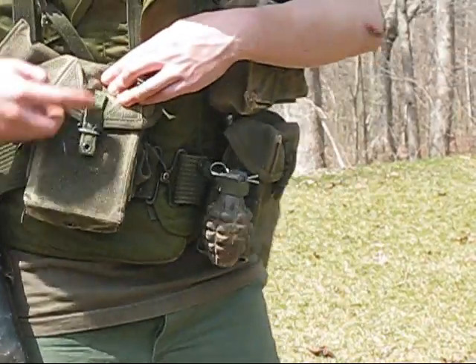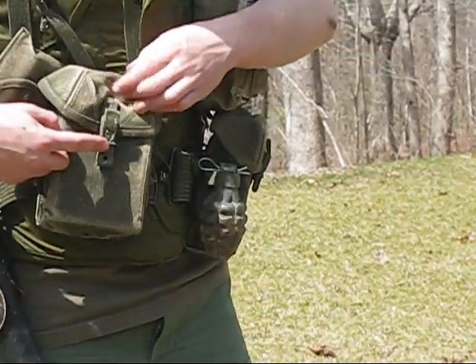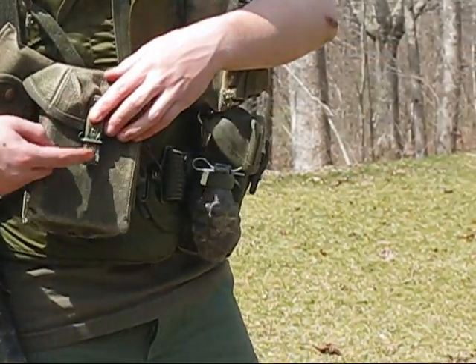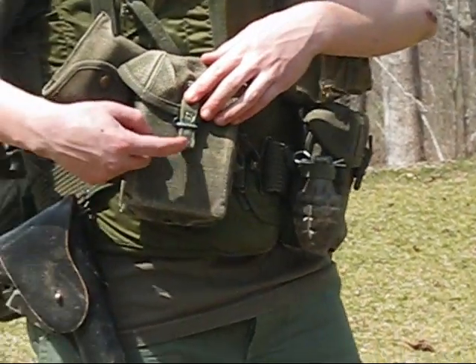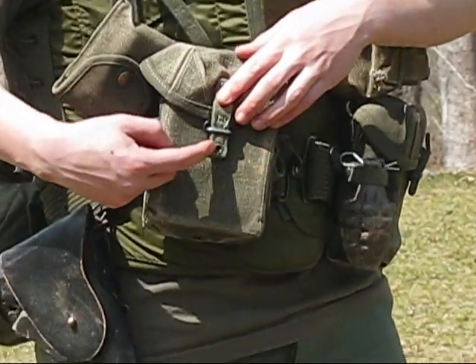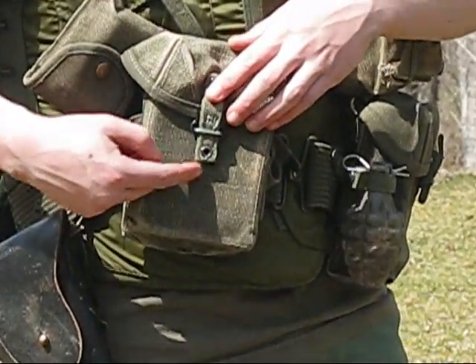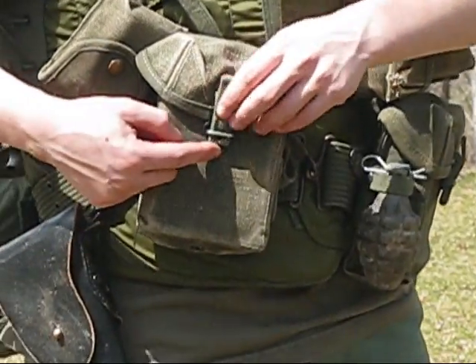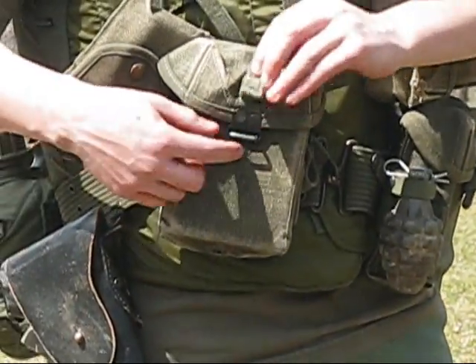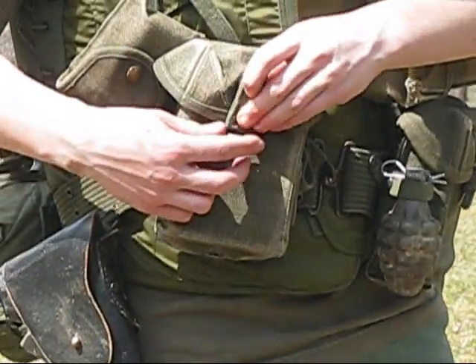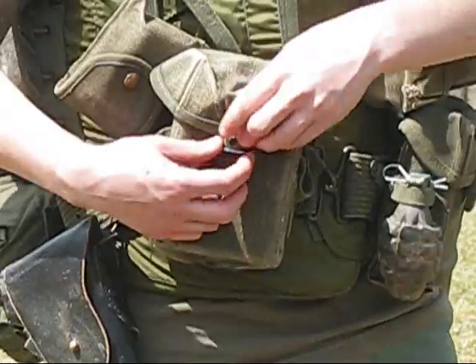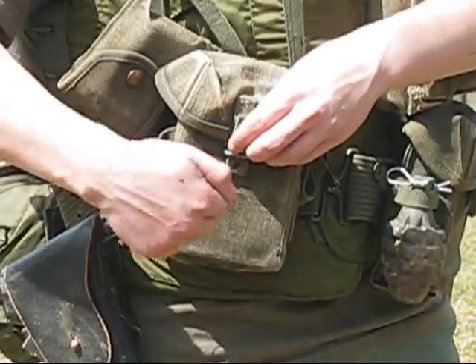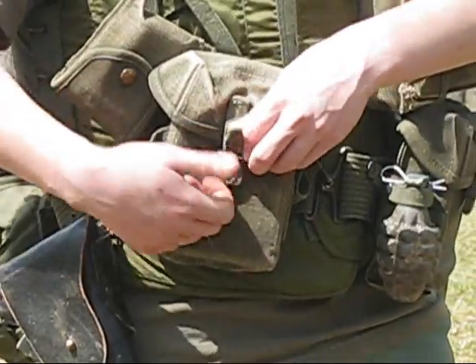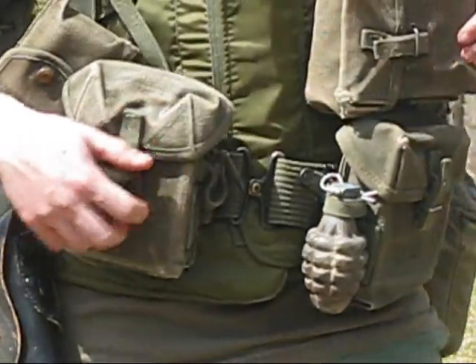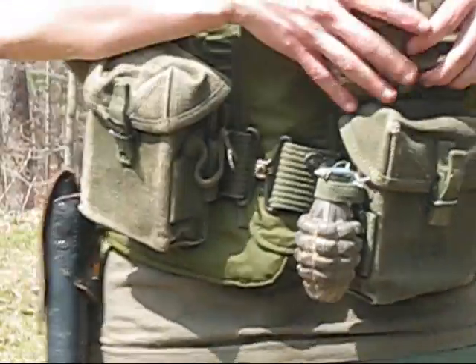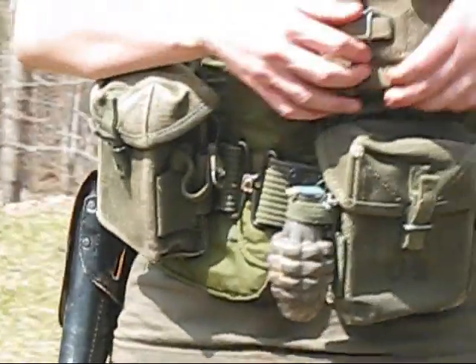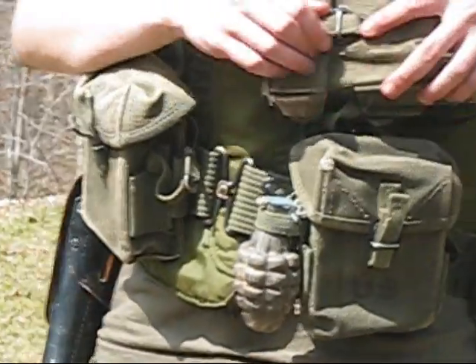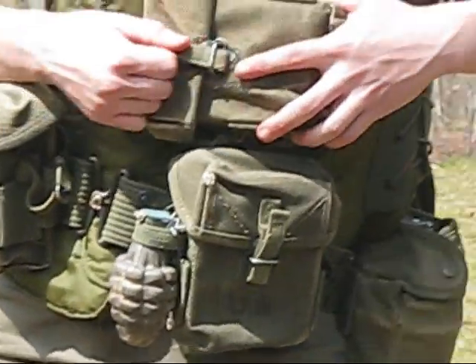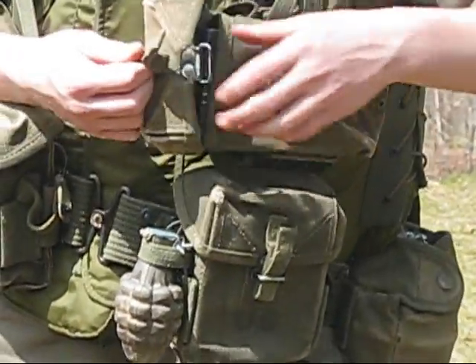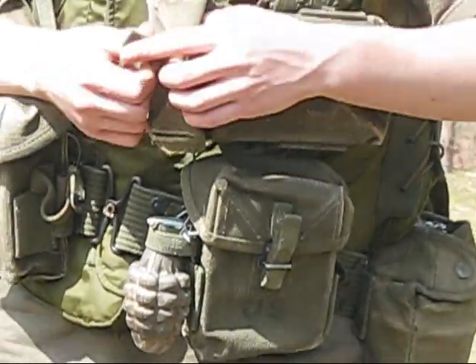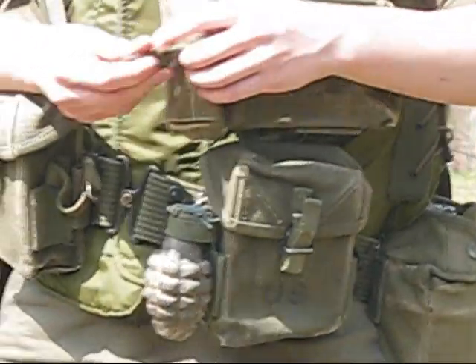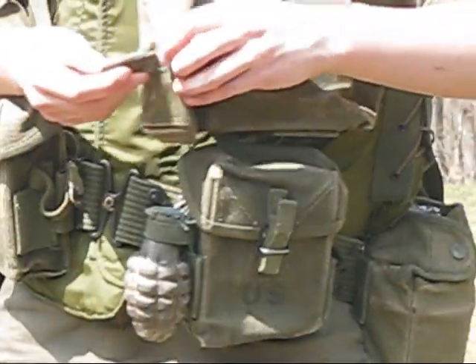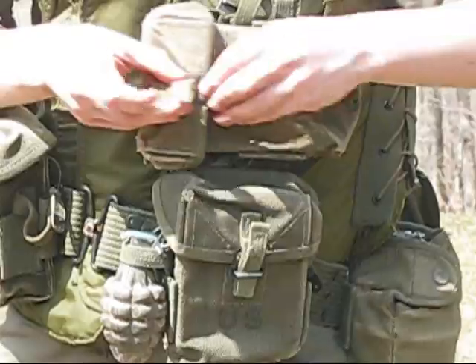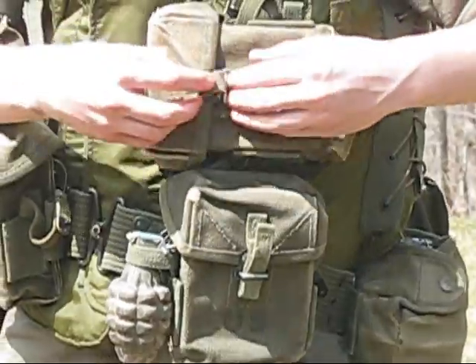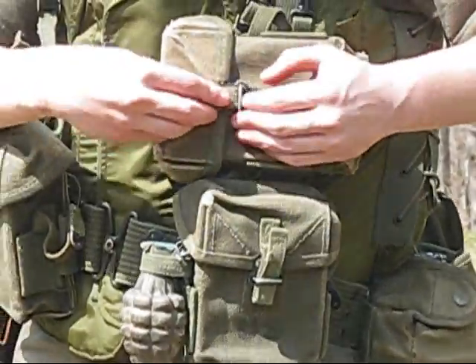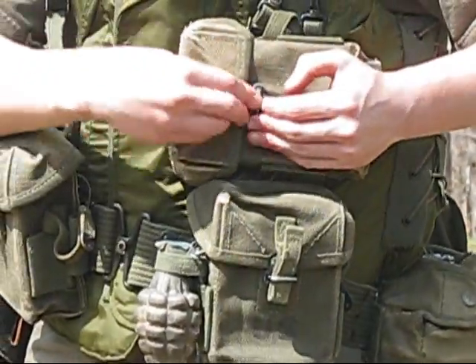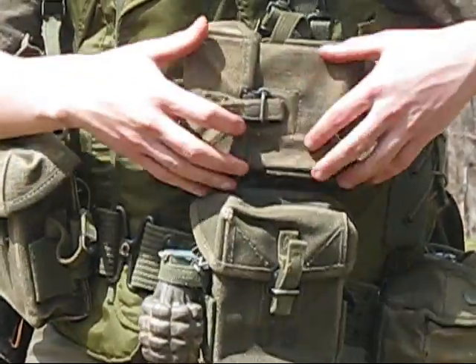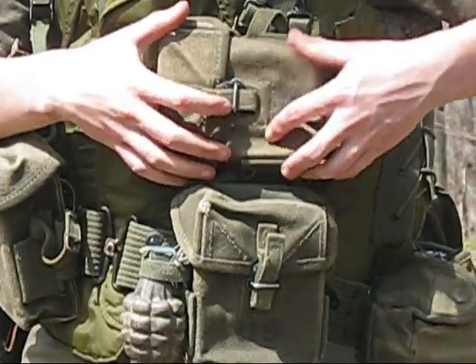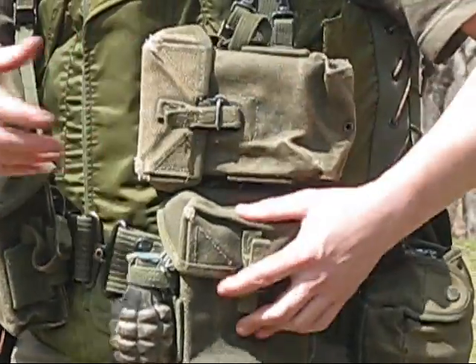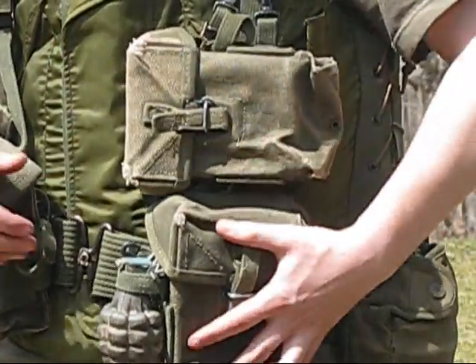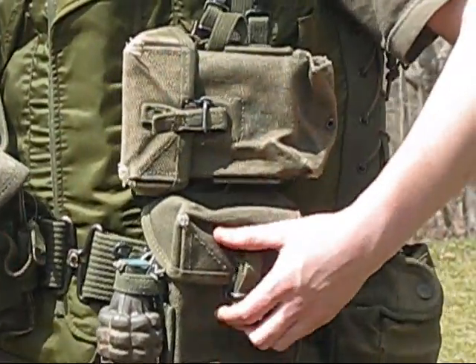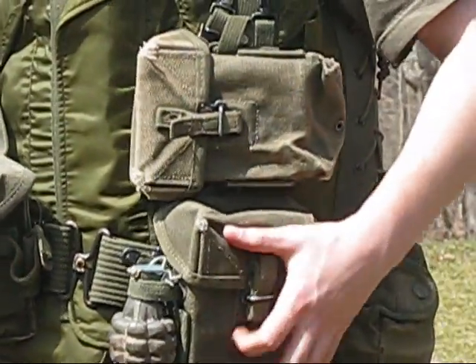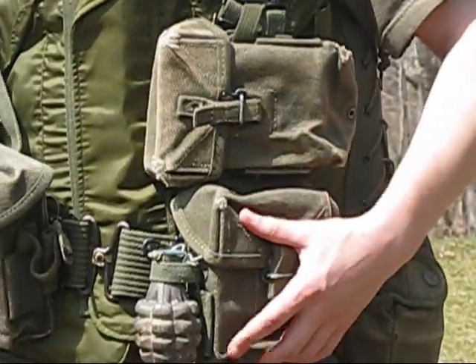This one's early war — it's got the grommet in the pull tab and a metal plate in the front. These two are later war; they have no grommet and a piece of rubber in the pull tab, and no metal plate in the front, so they tend to lose their shape more.